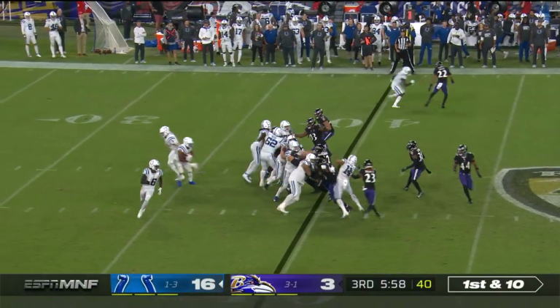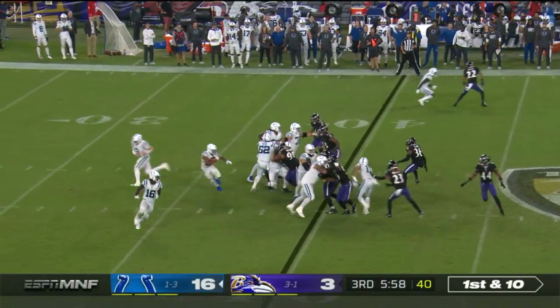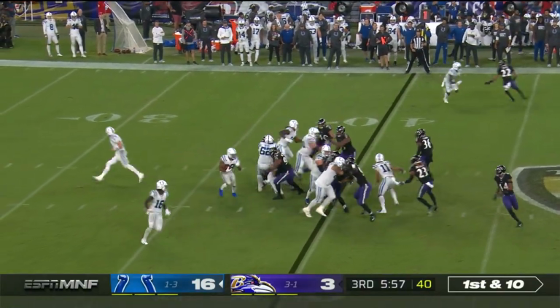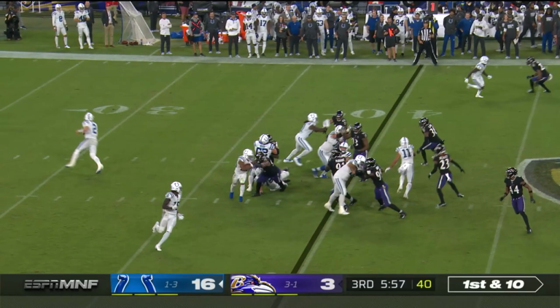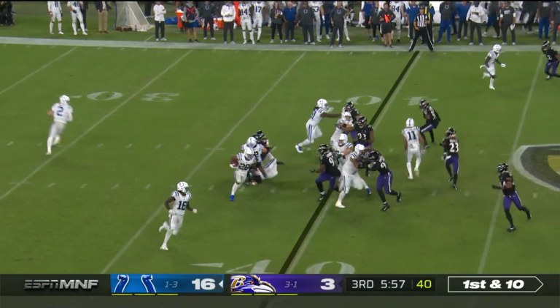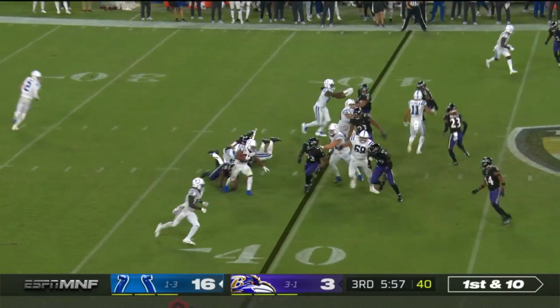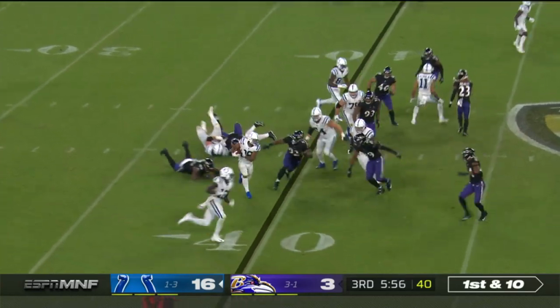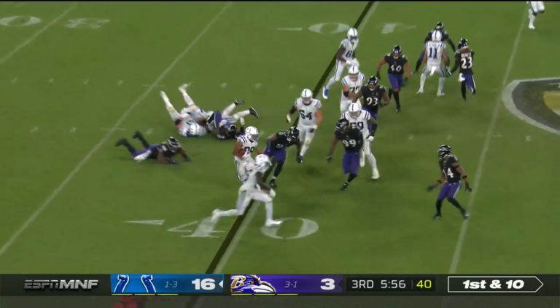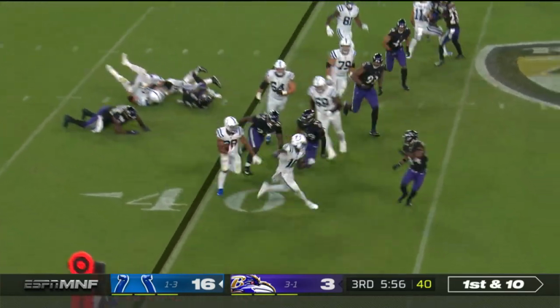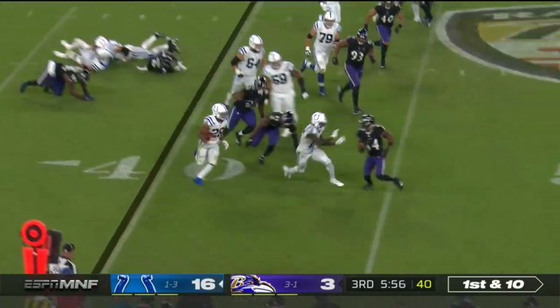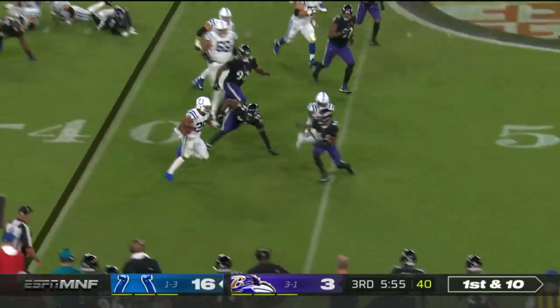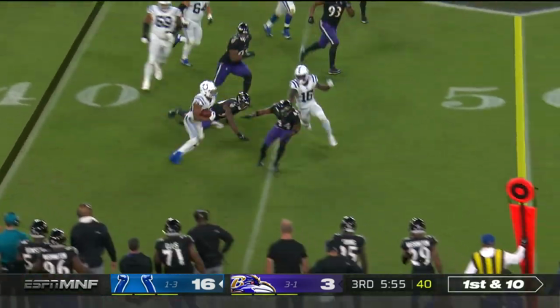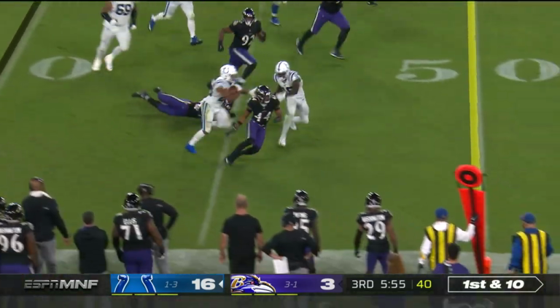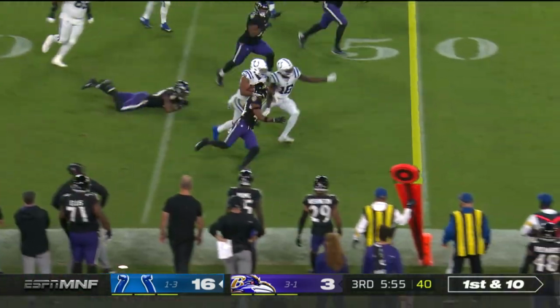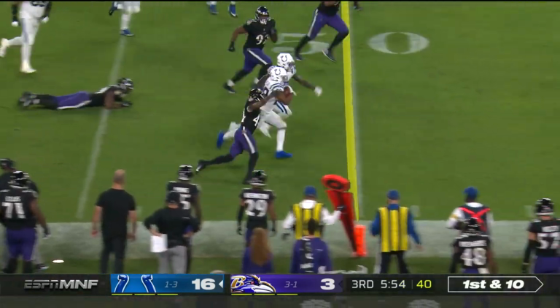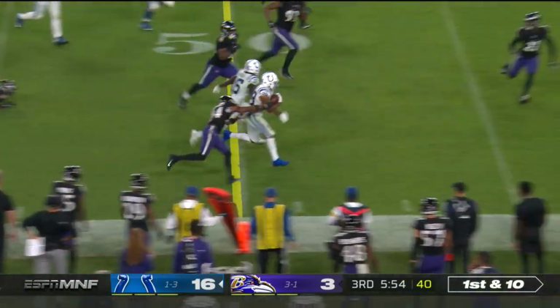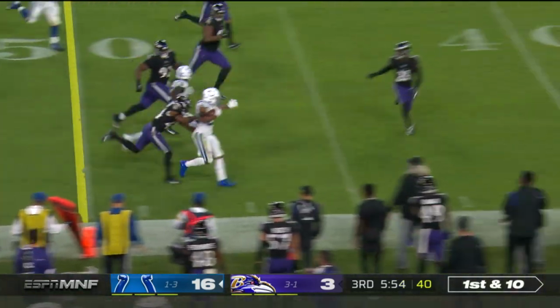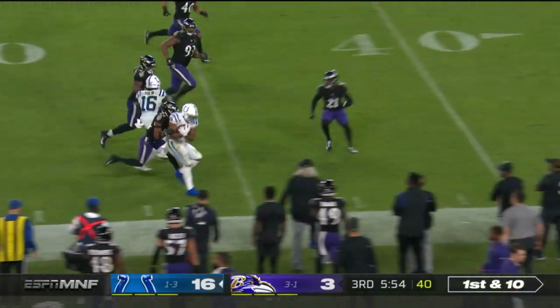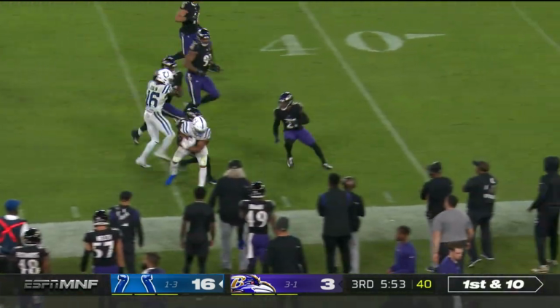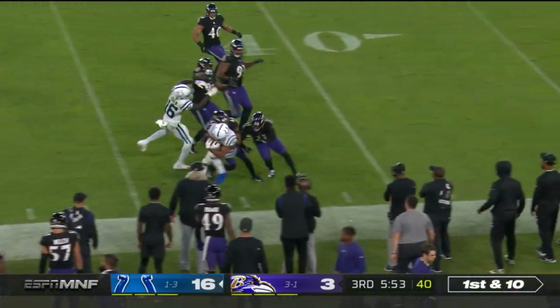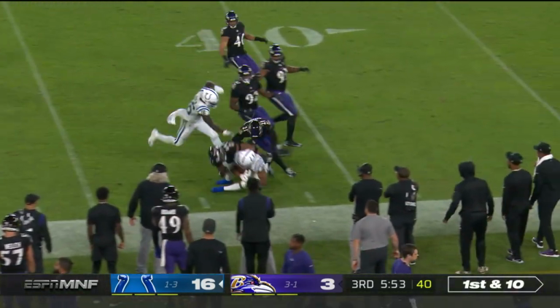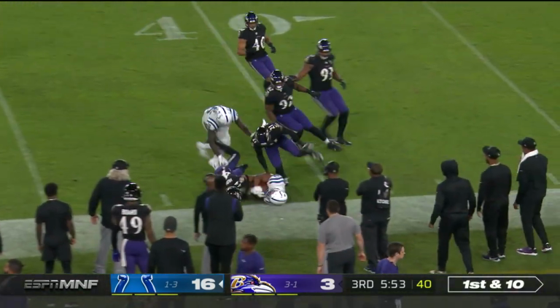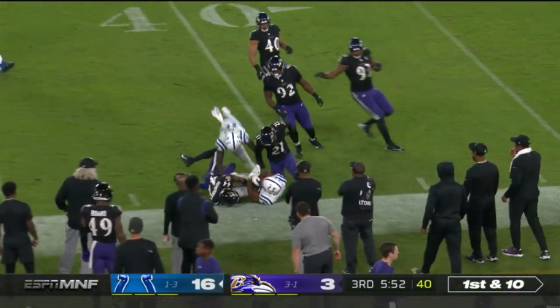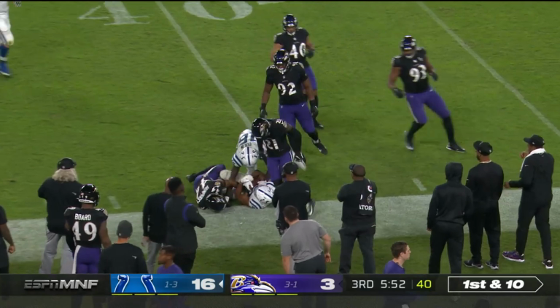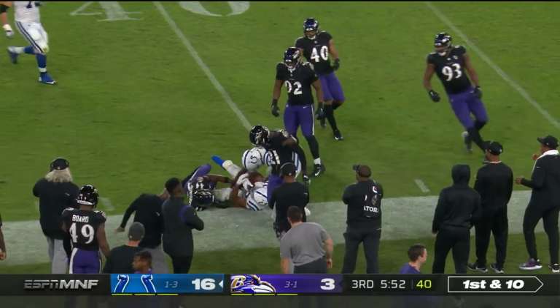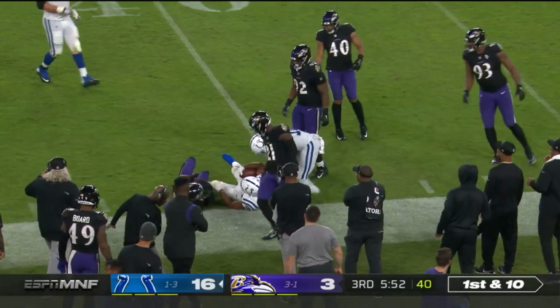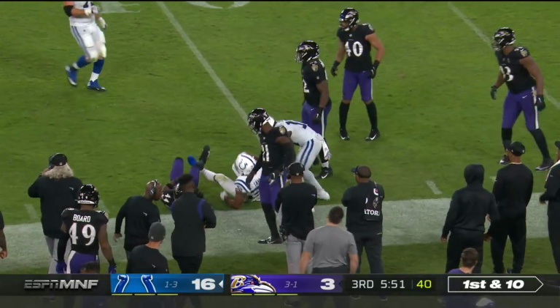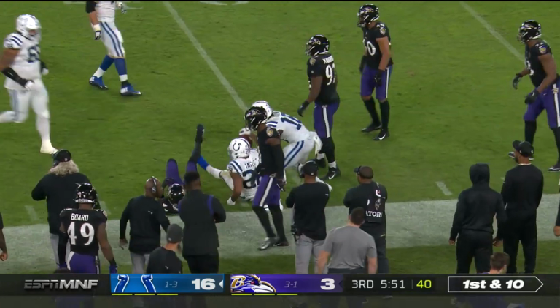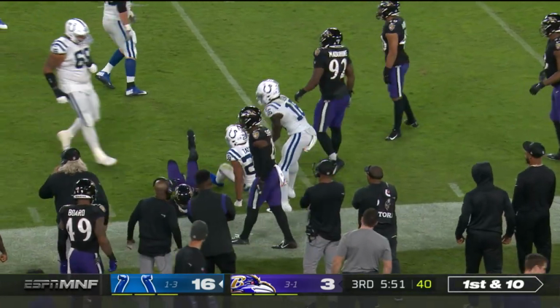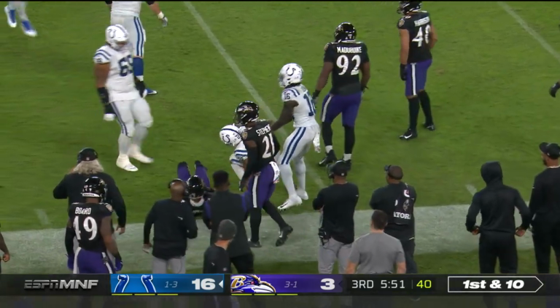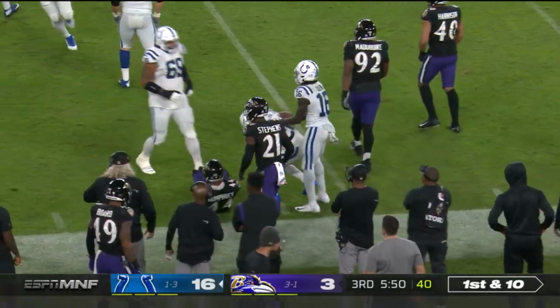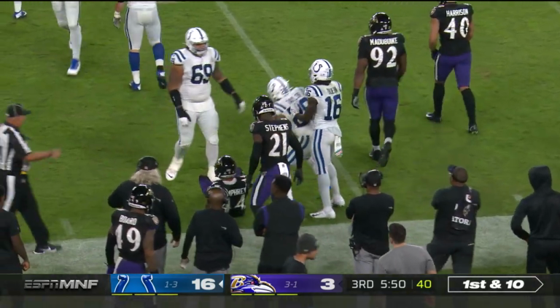From the 40, straight handoff to Jonathan Taylor. Taylor breaking tackles in the Ravens' territory.